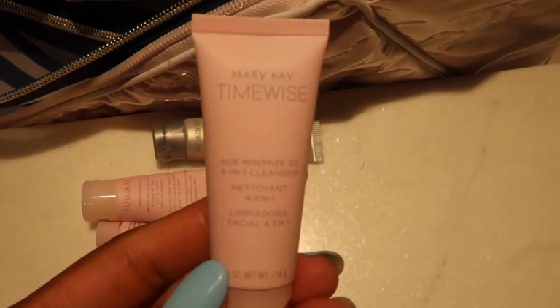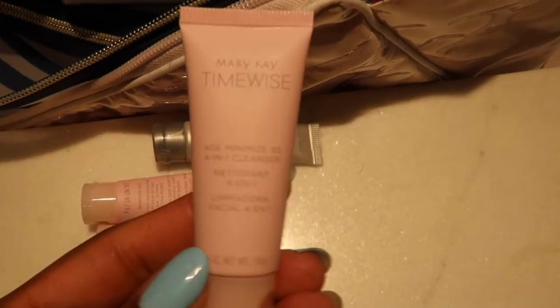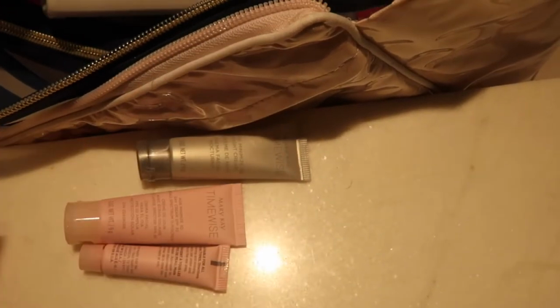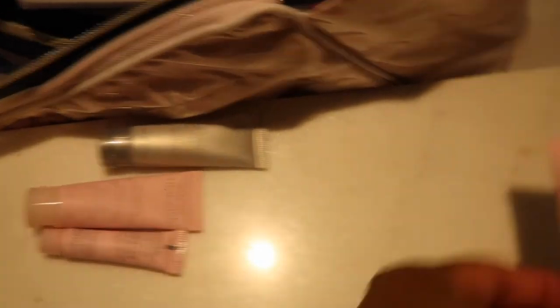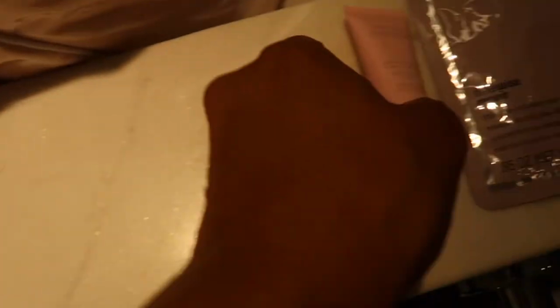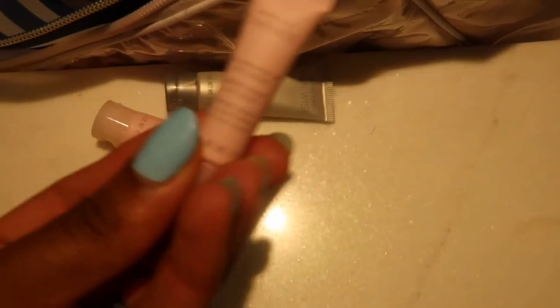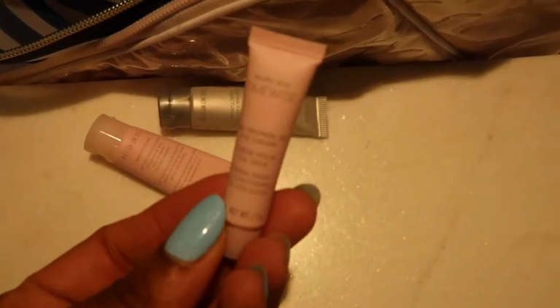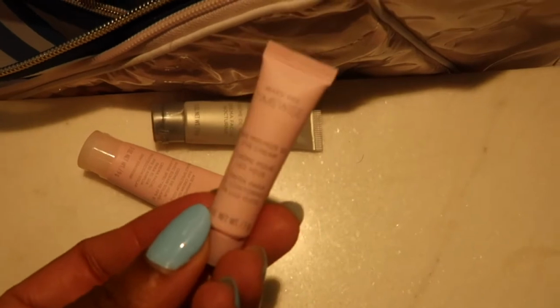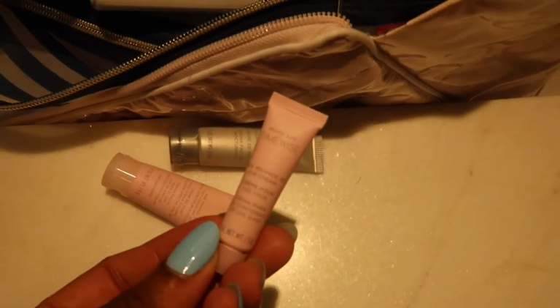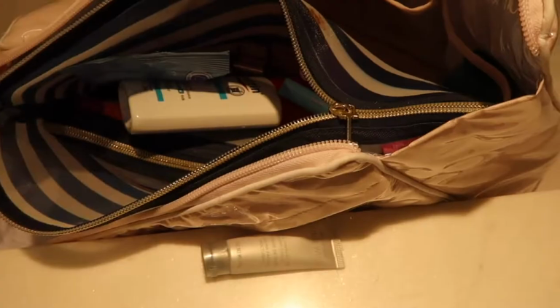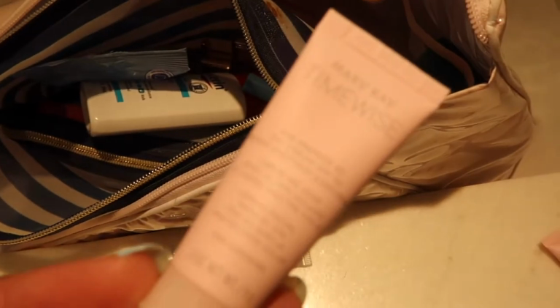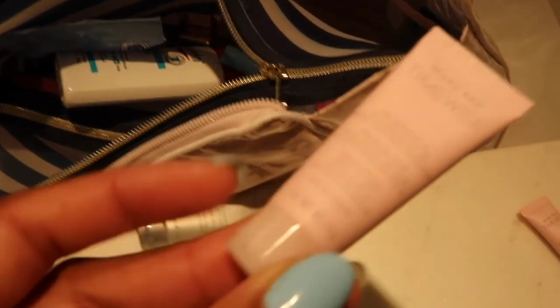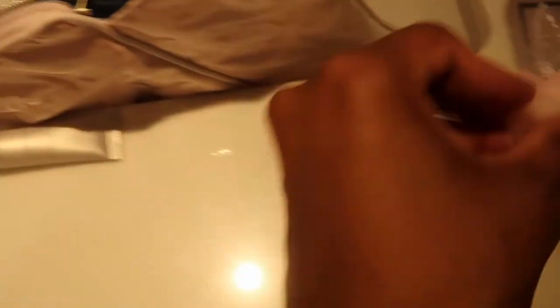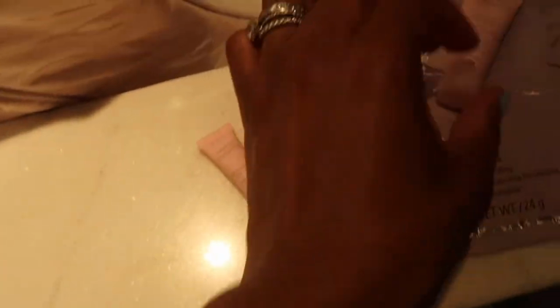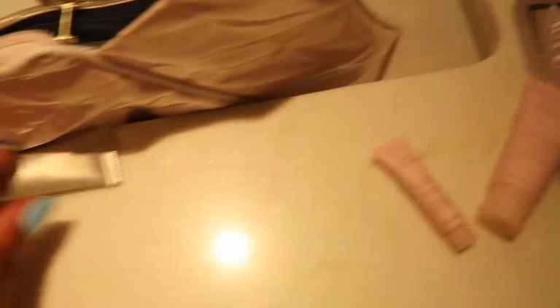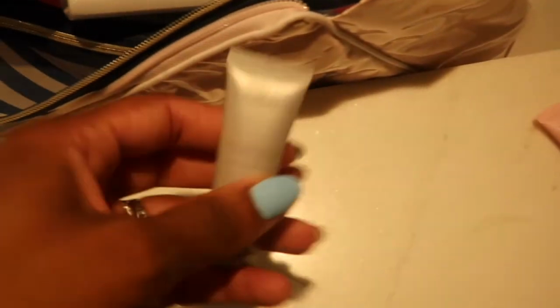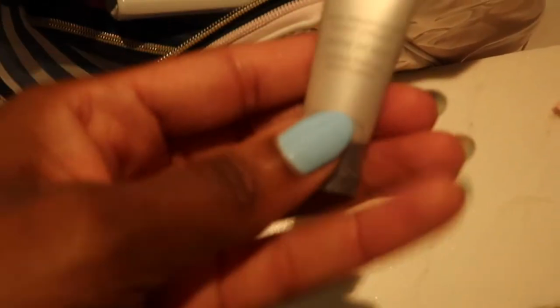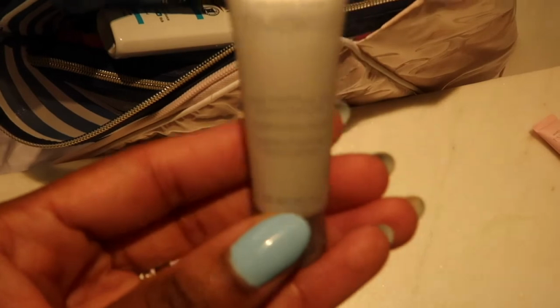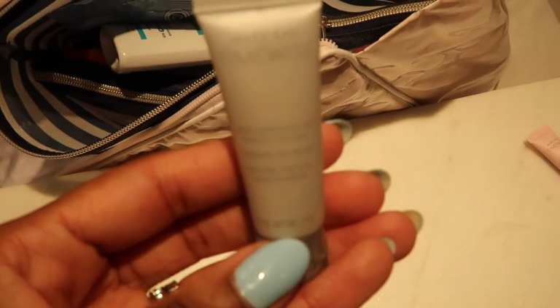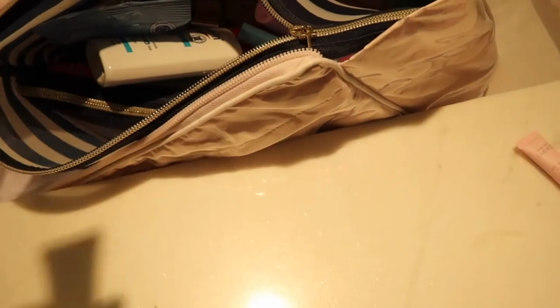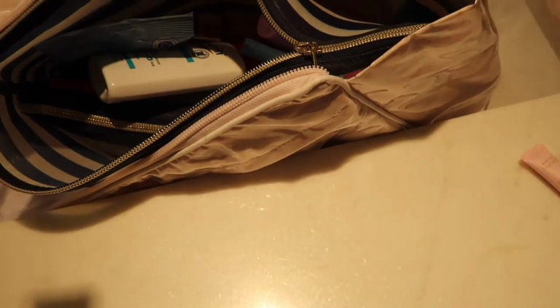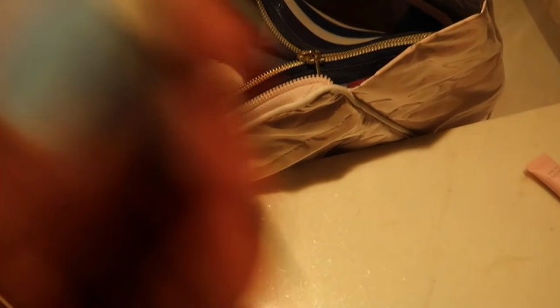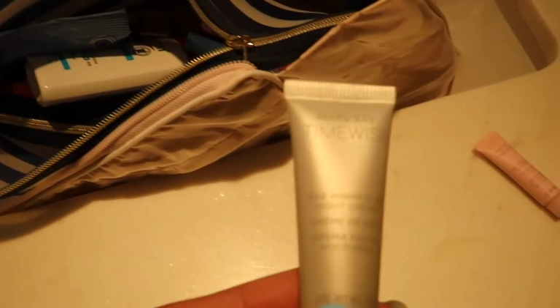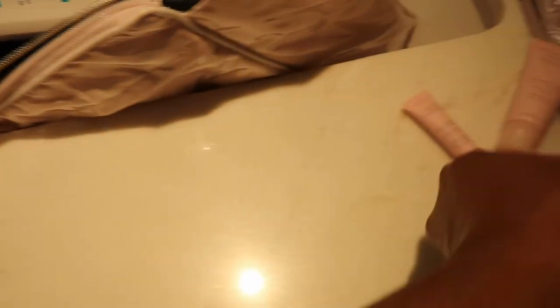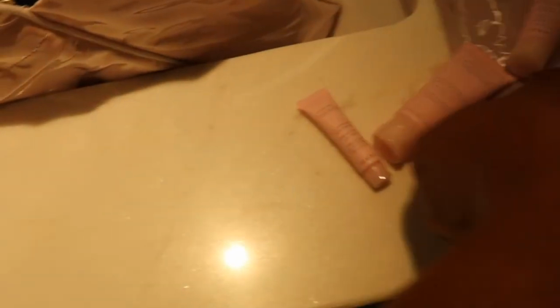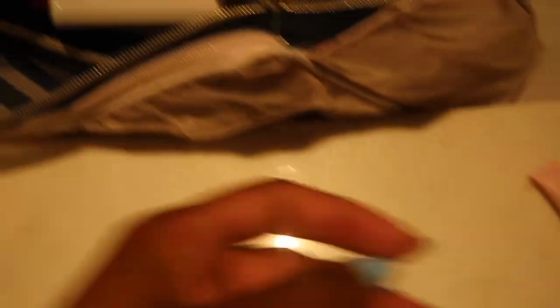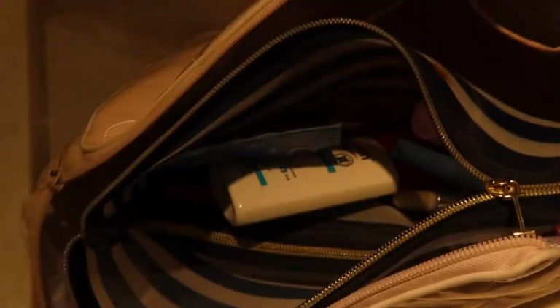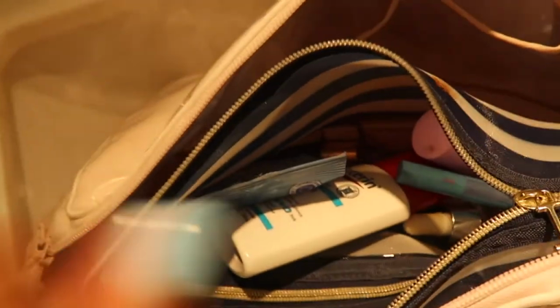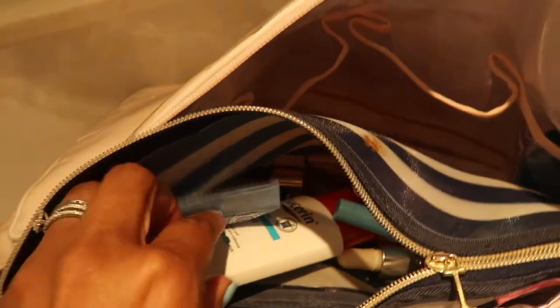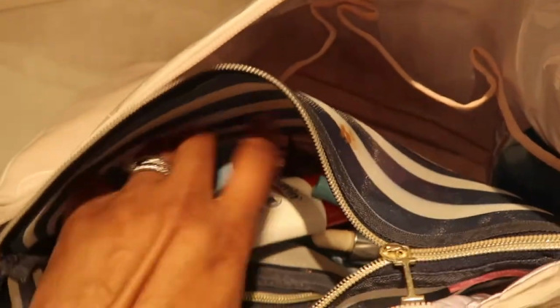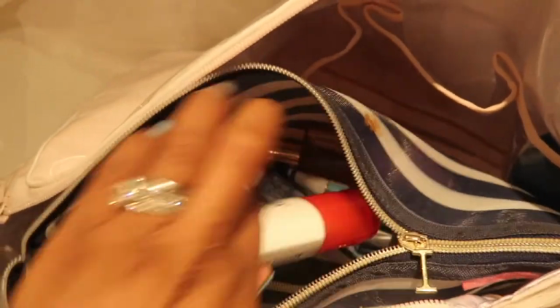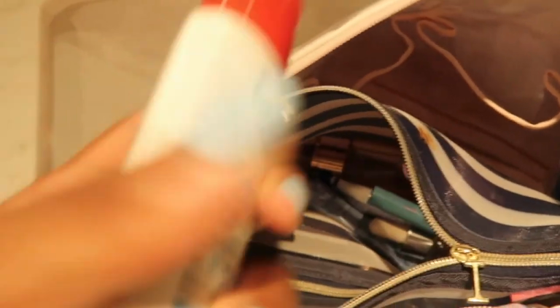So this is the cleanser, this is the eye cream, this is the day cream — which I'll use before I put on my Black Girl Sunscreen — and this is the night cream.